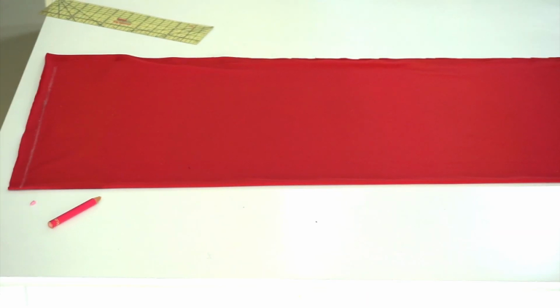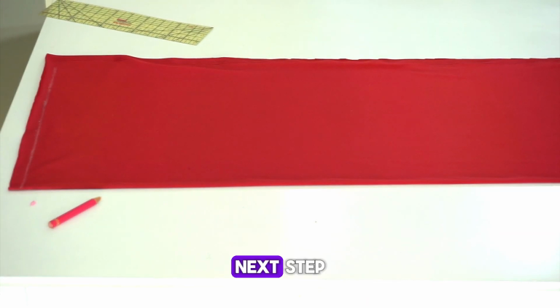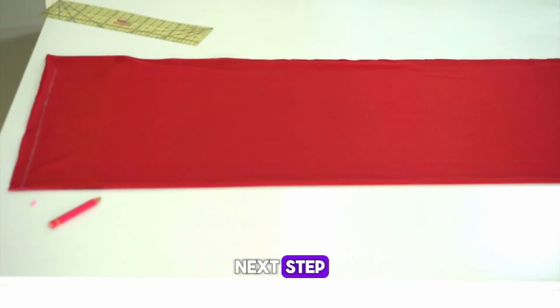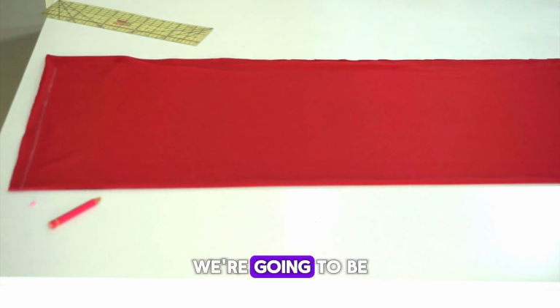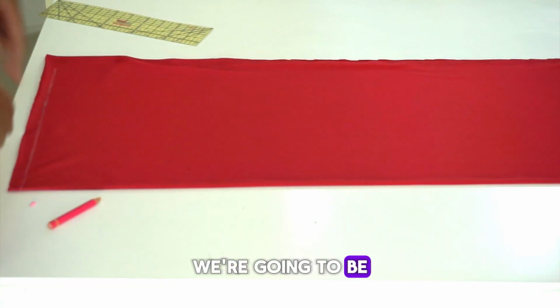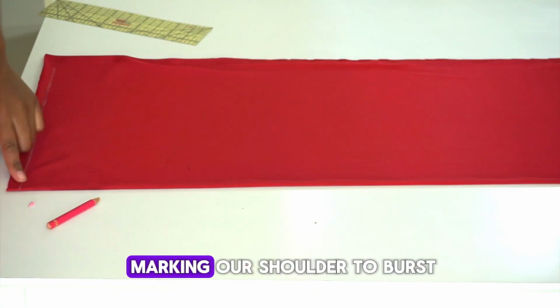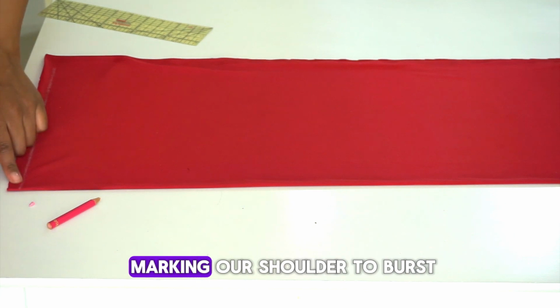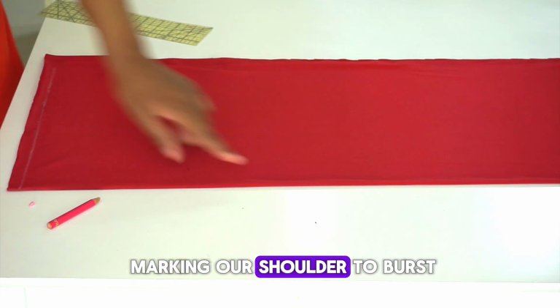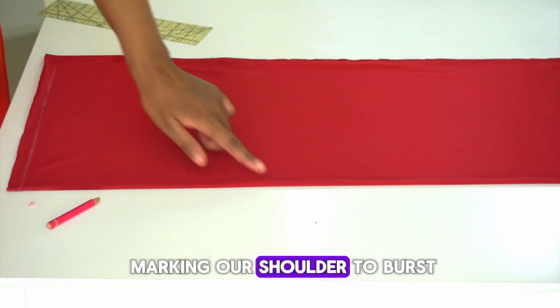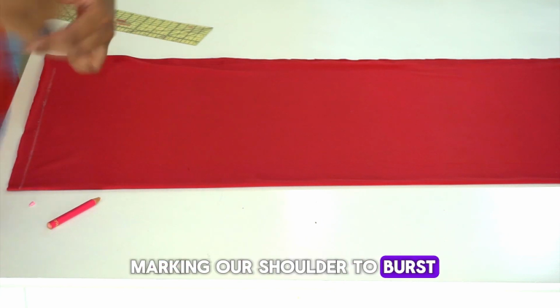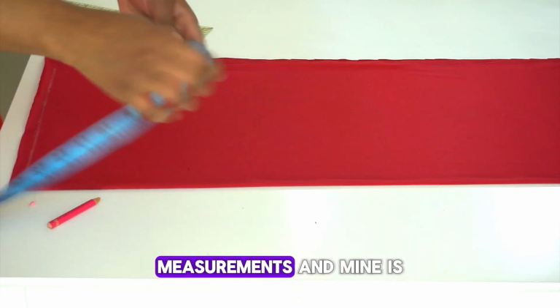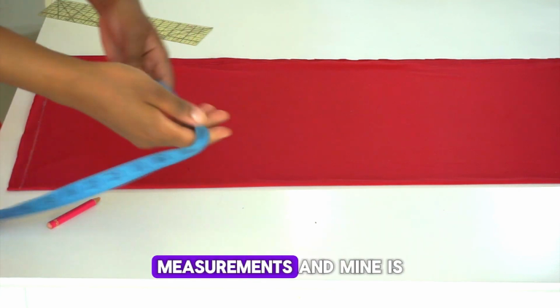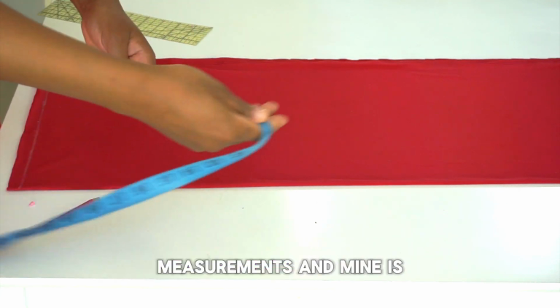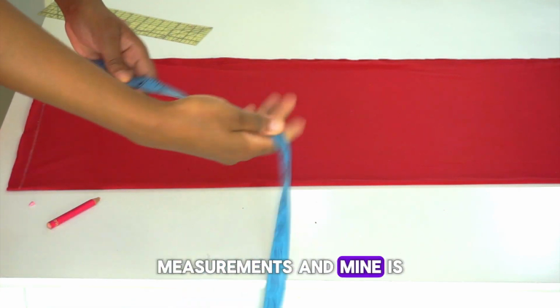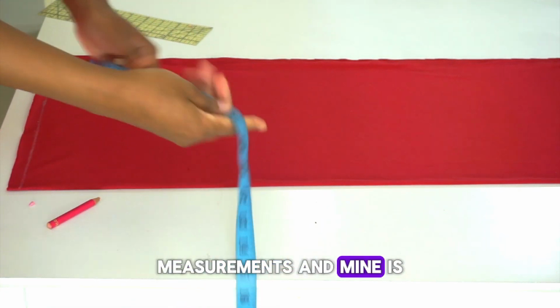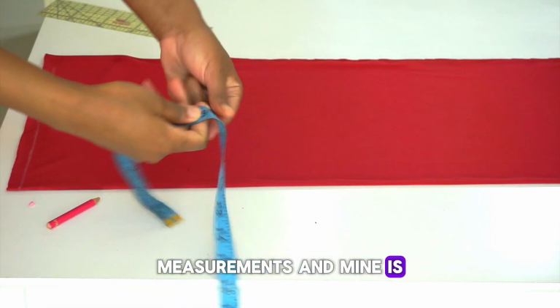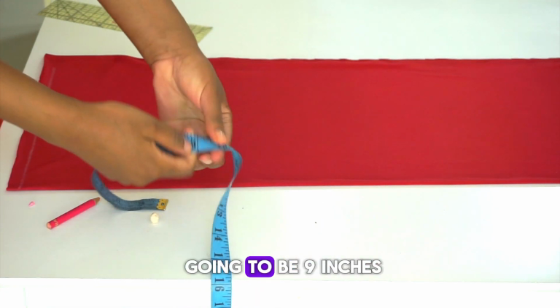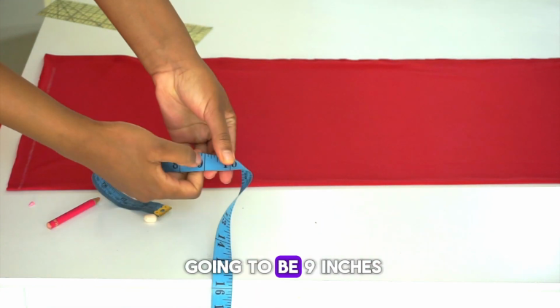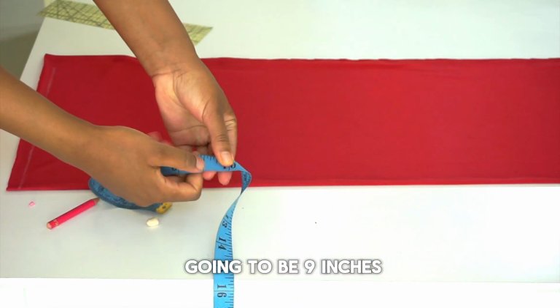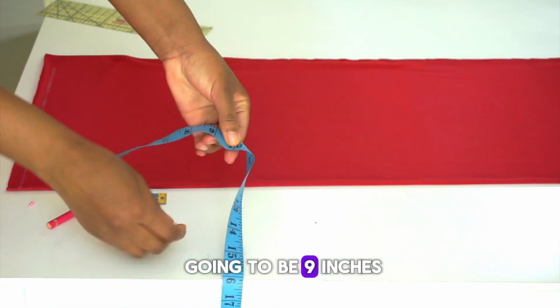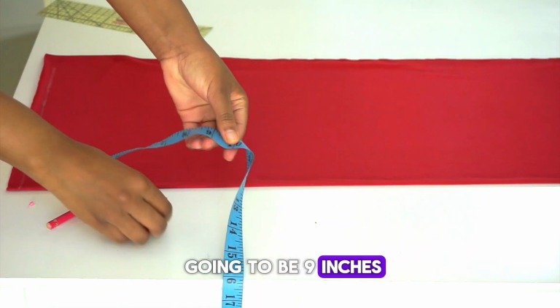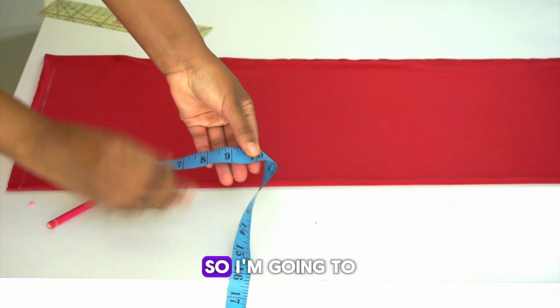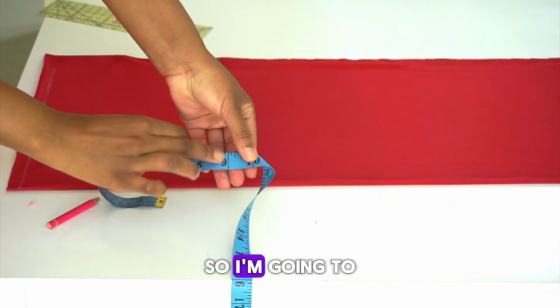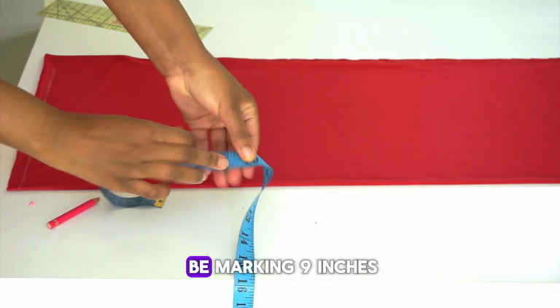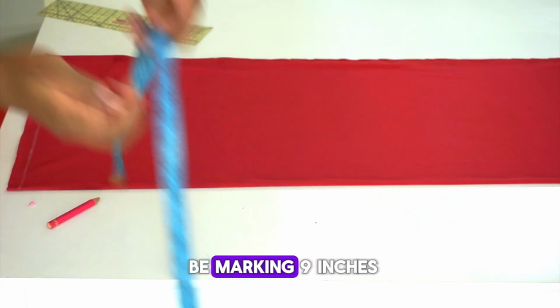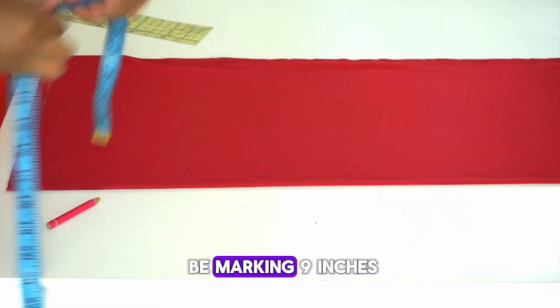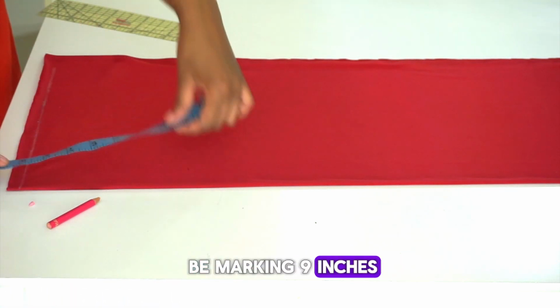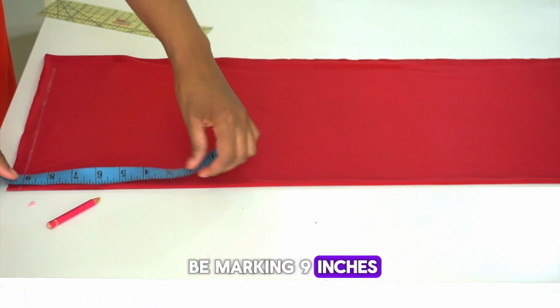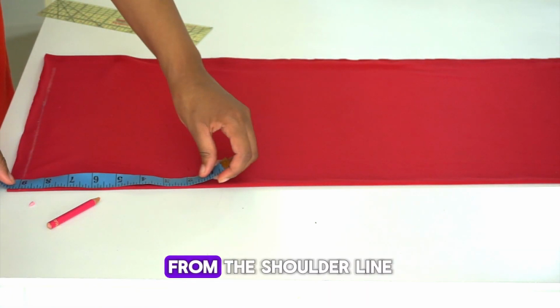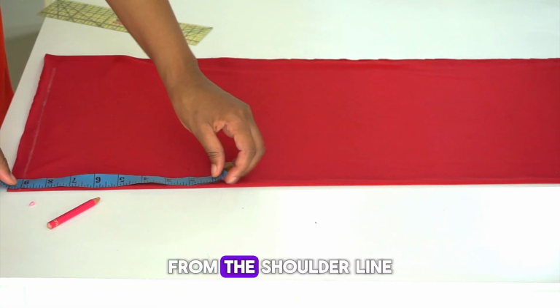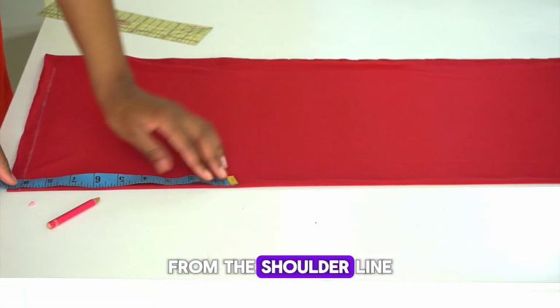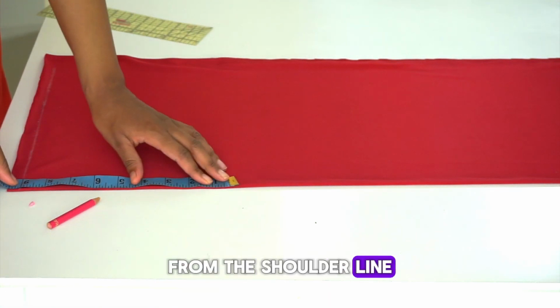Next, we're going to be marking our shoulder to bust measurement. Mine is going to be nine inches, so I'm going to be marking nine inches from the shoulder line.